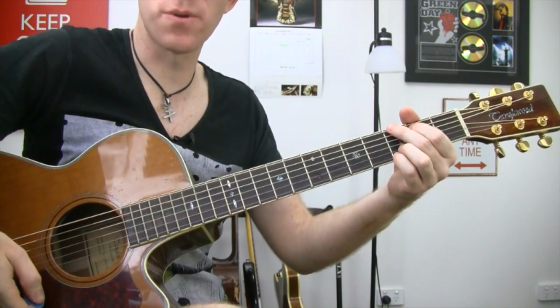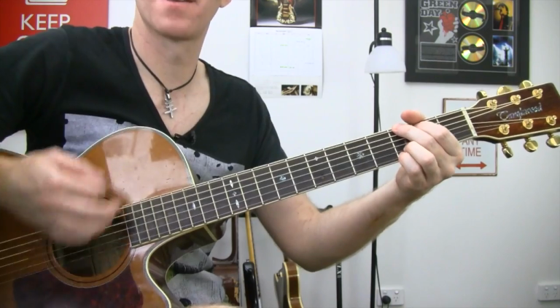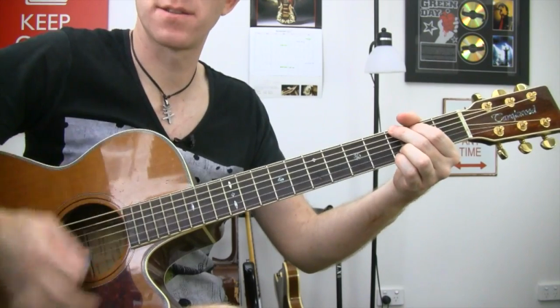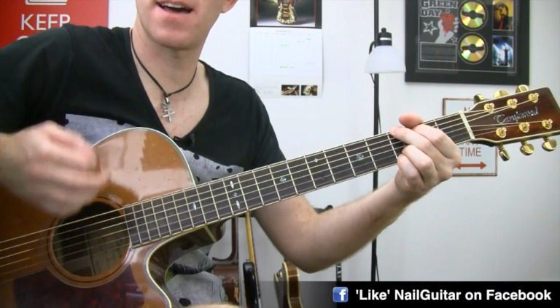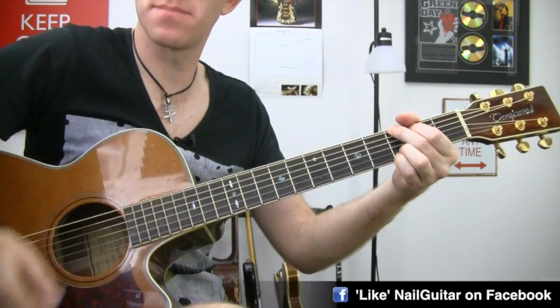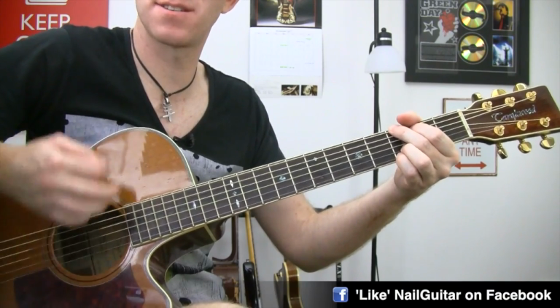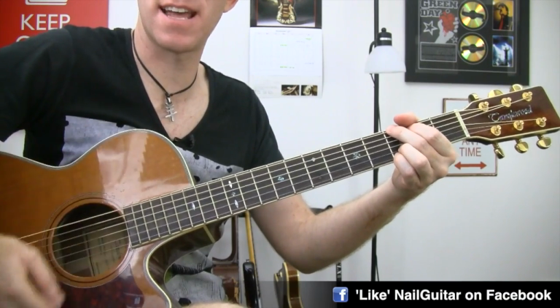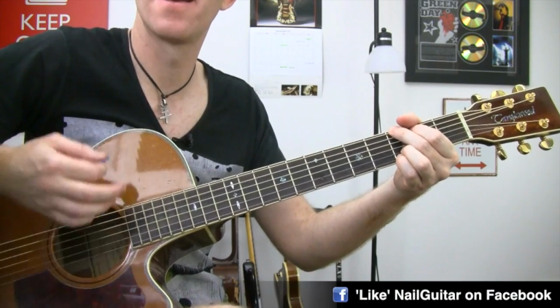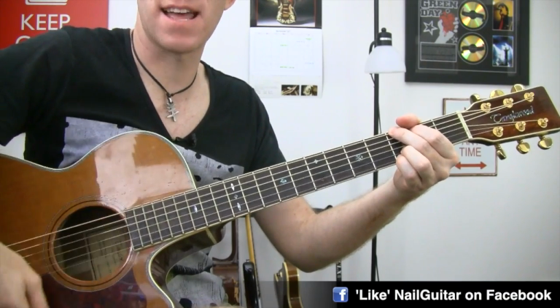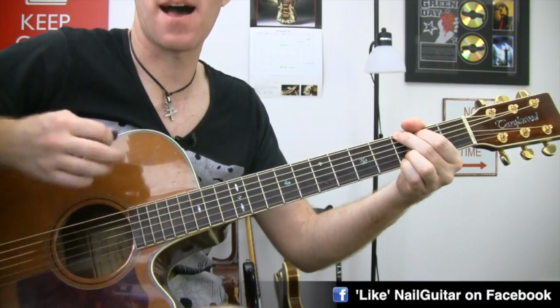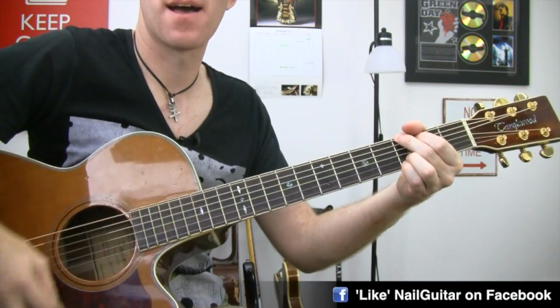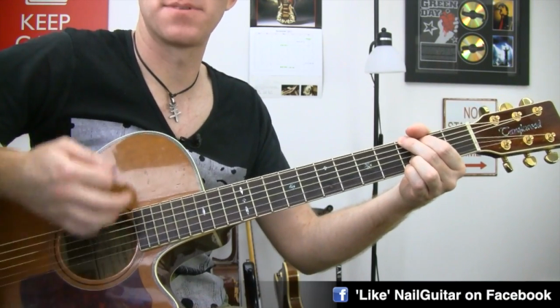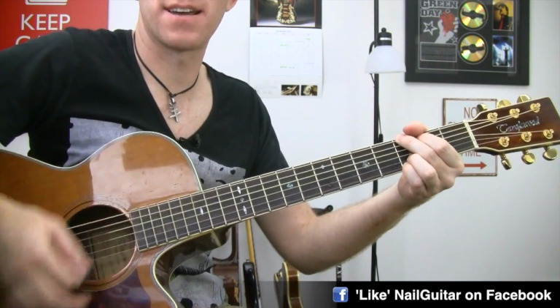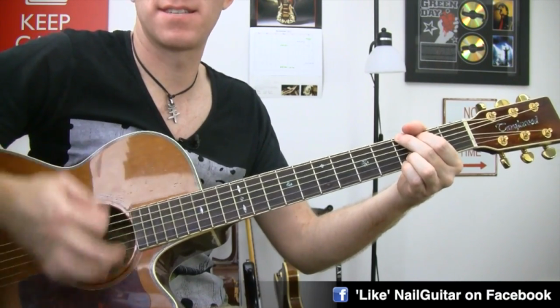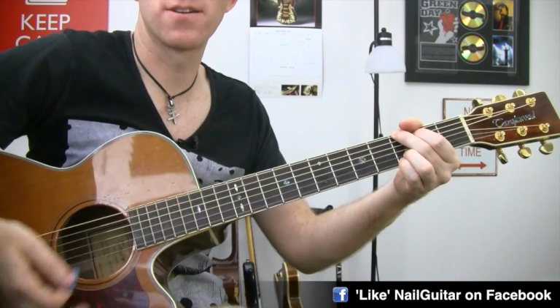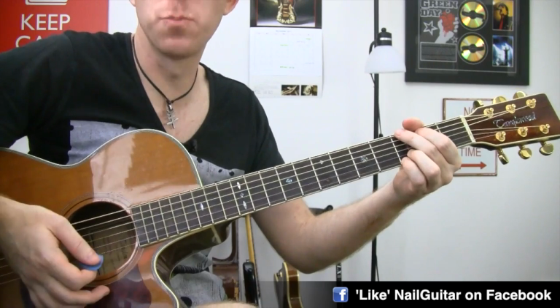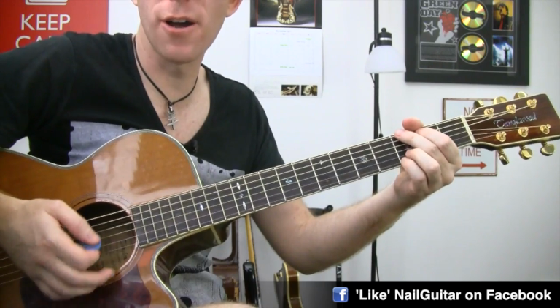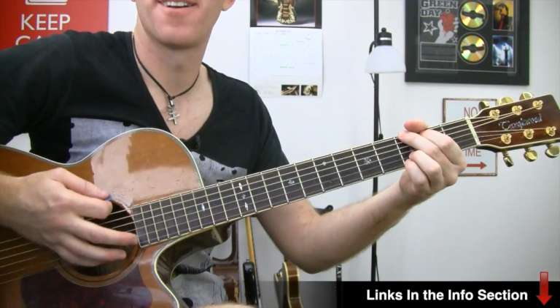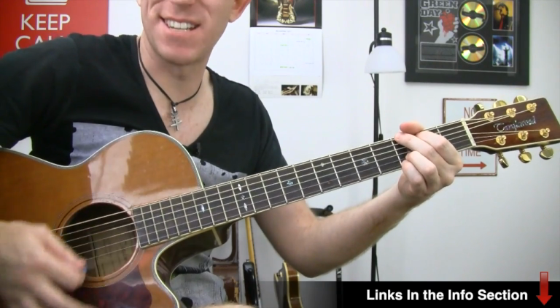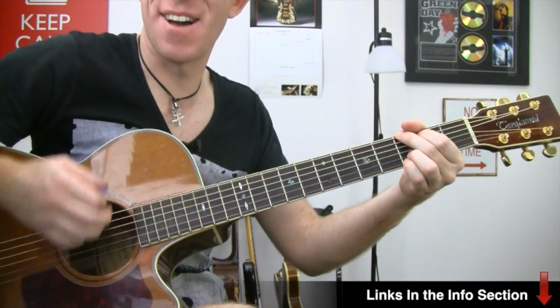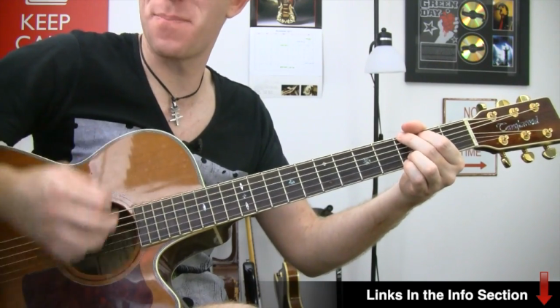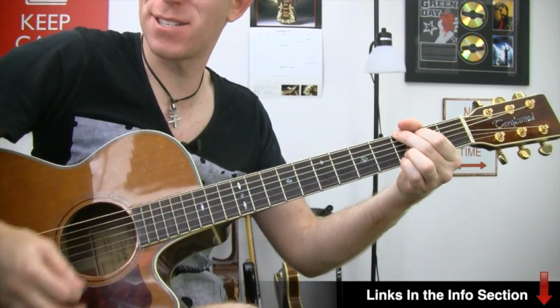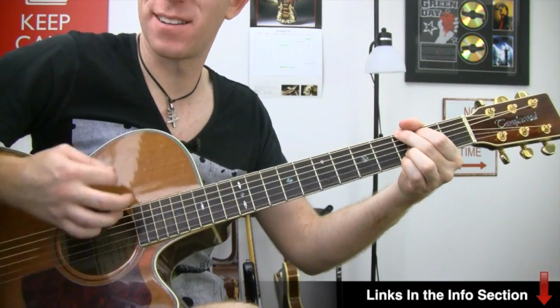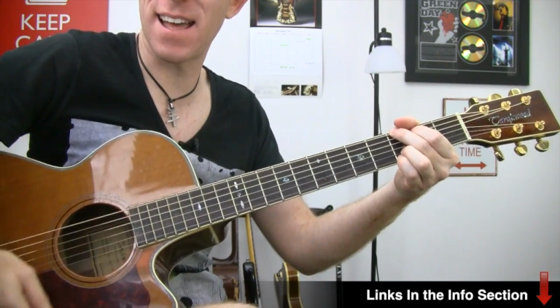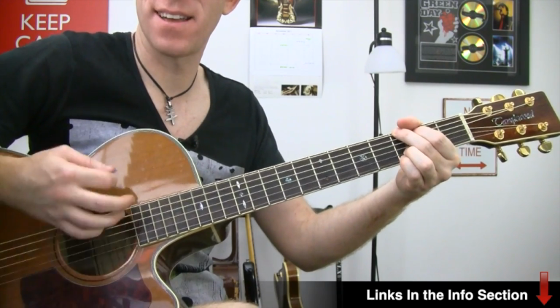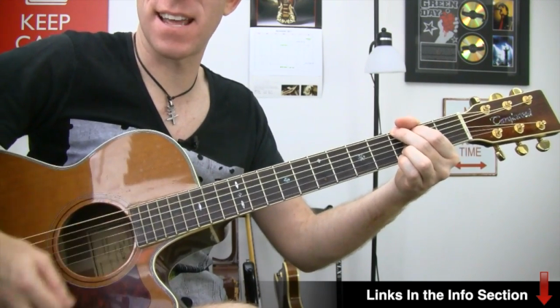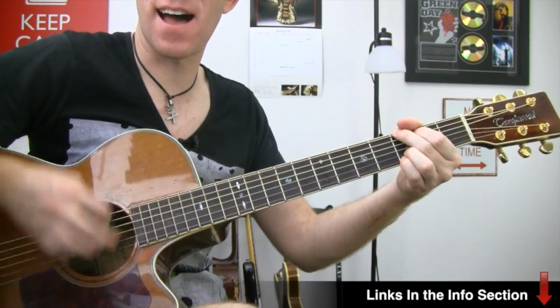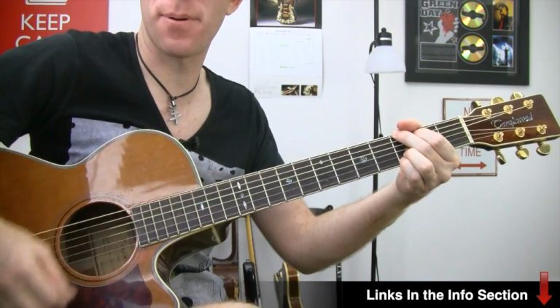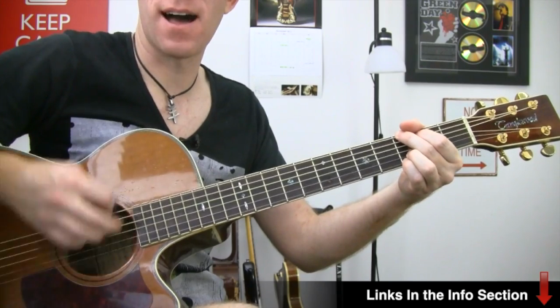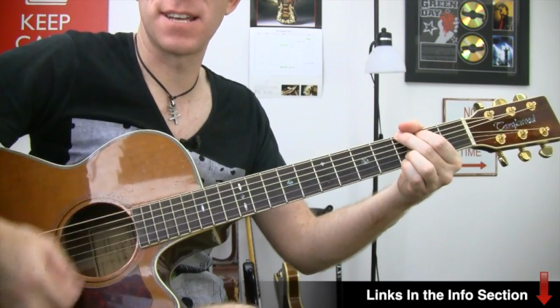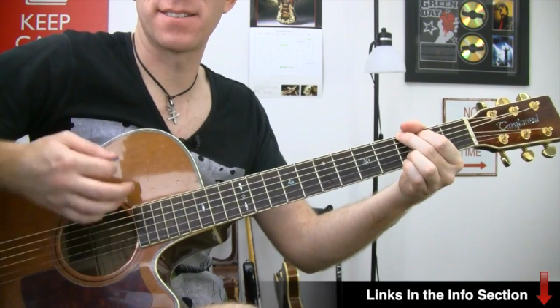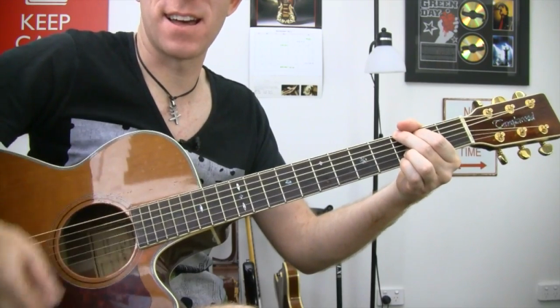Try it with me. Down, miss, down, down, up, up, down, down. Super slow: down, miss, down, down, up, up, down, down.